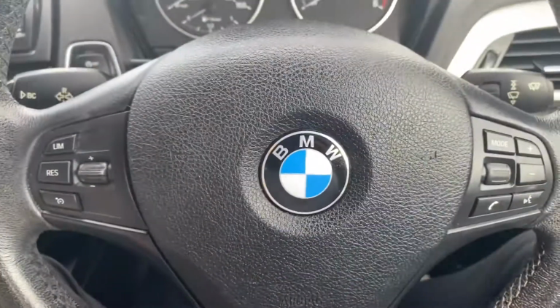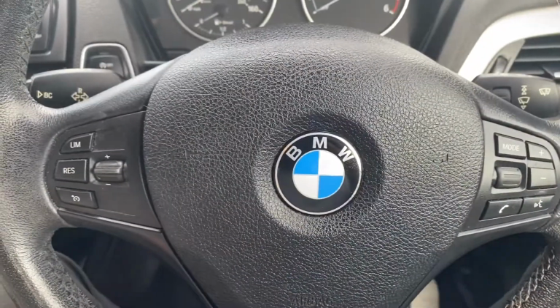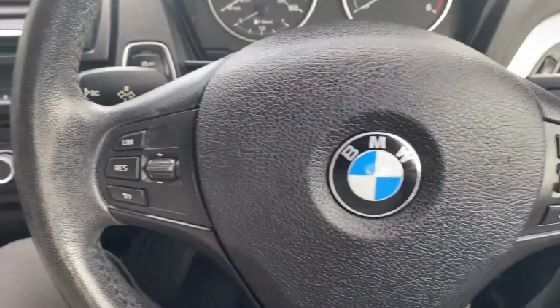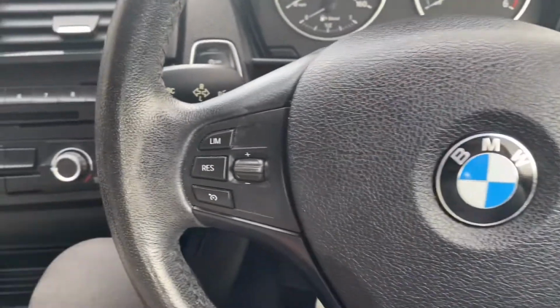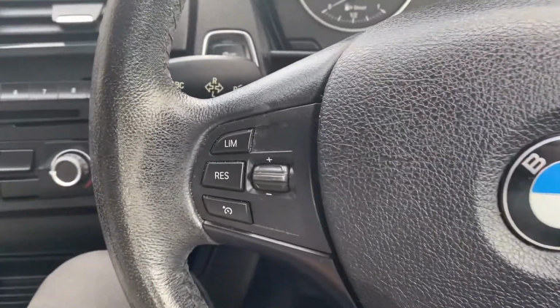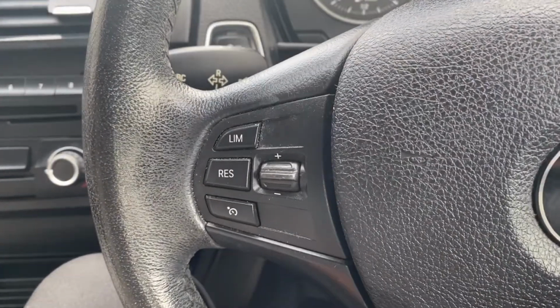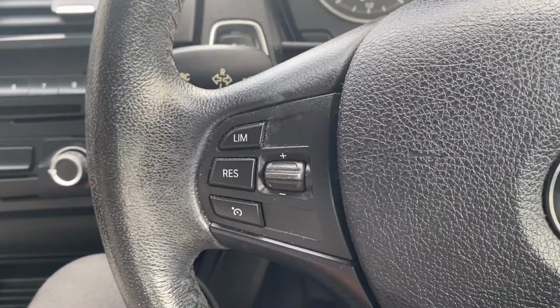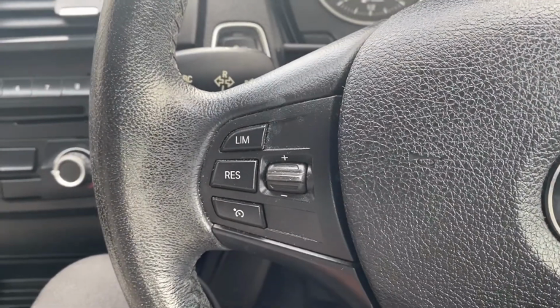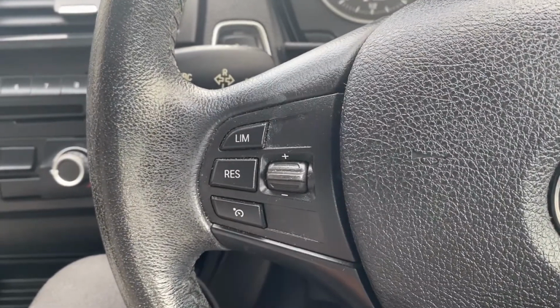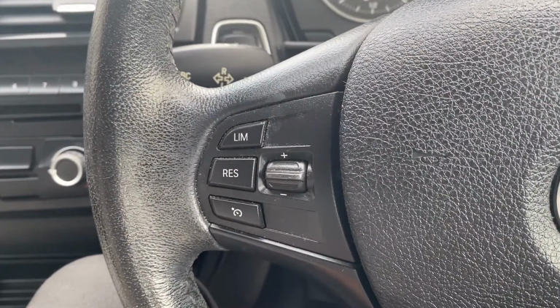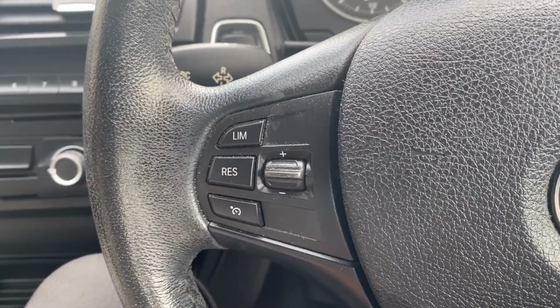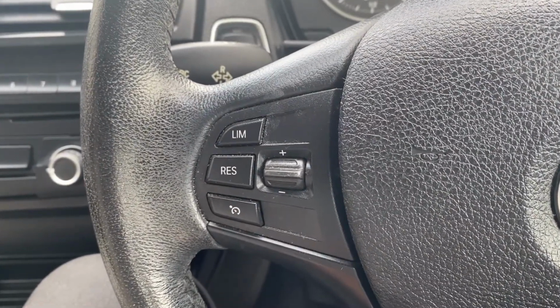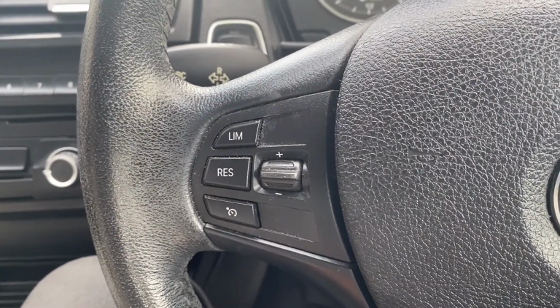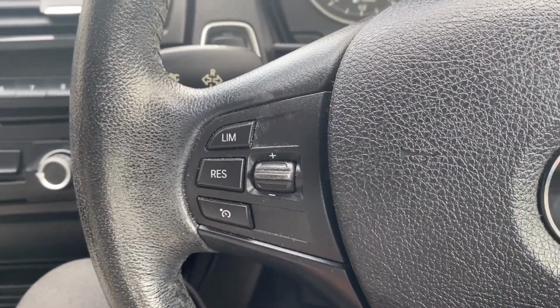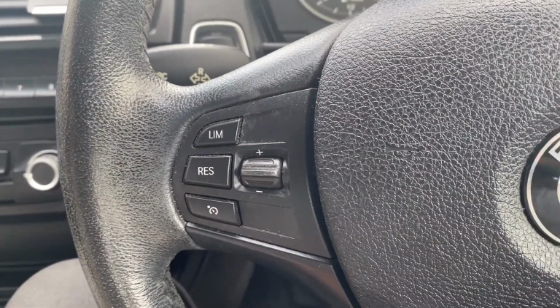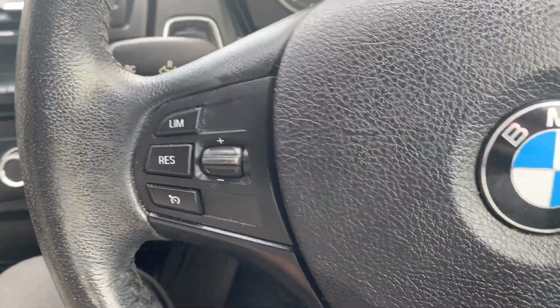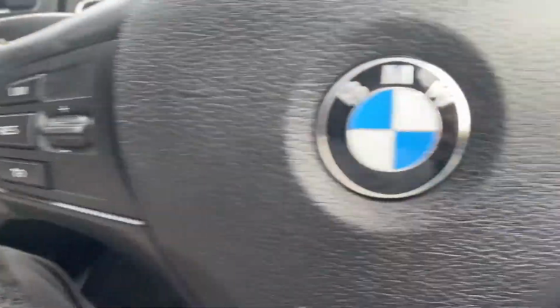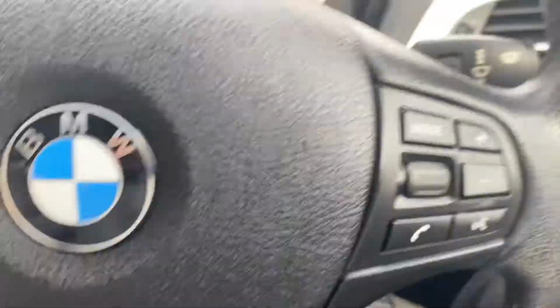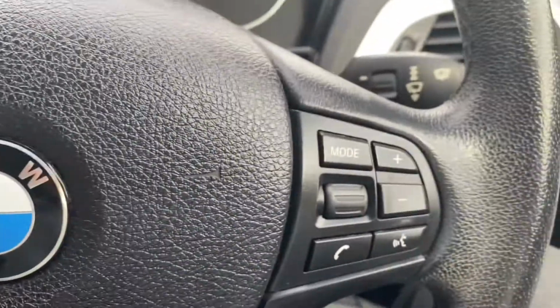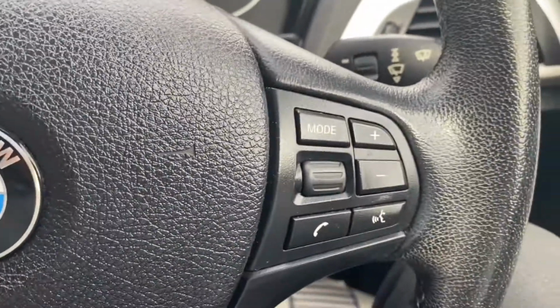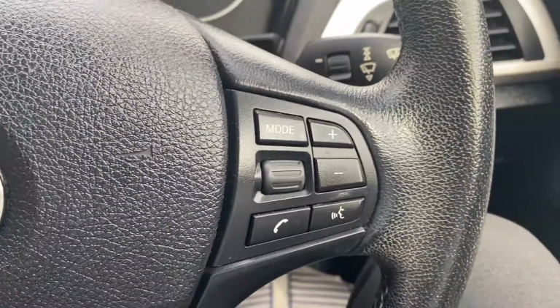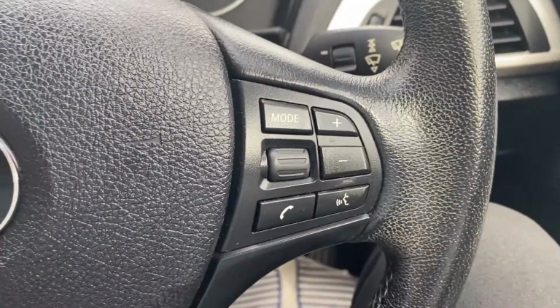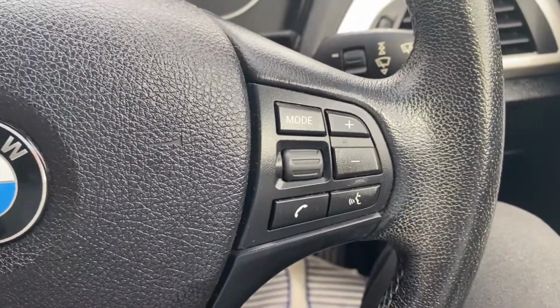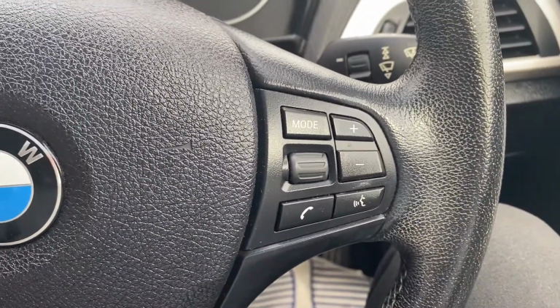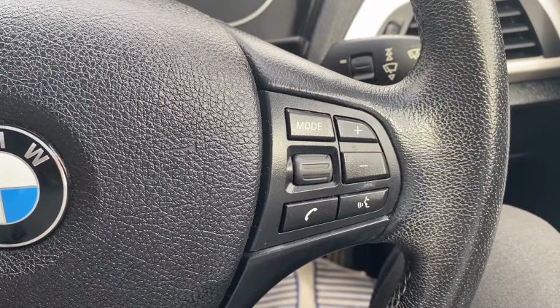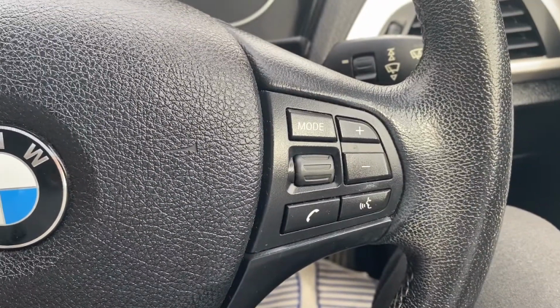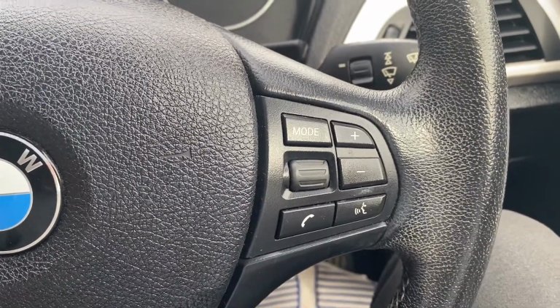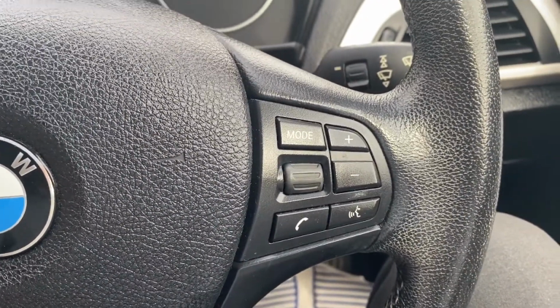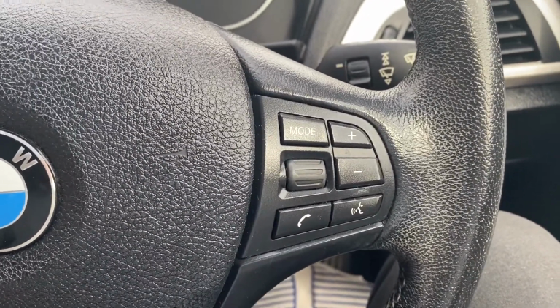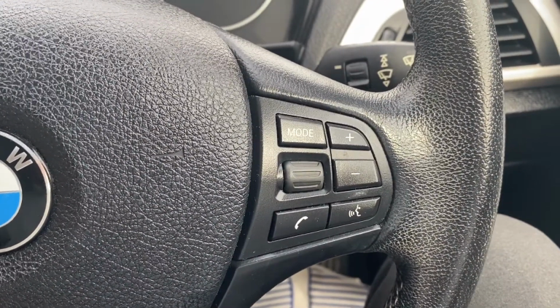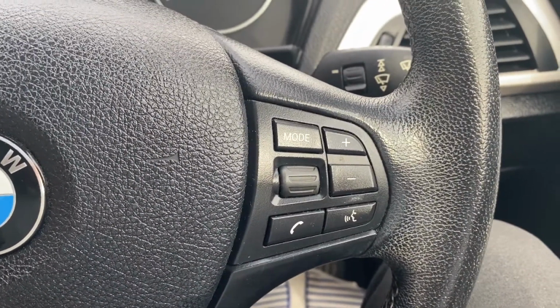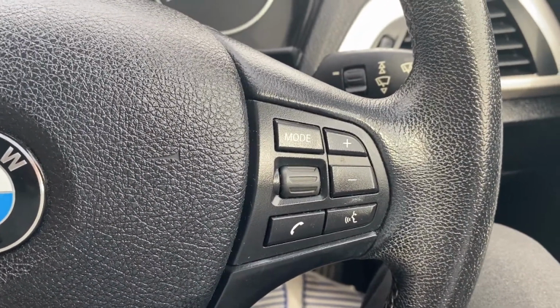Moving up onto the steering wheel, on the left-hand side you have the buttons for the cruise control and speed limiter, and on the right you have the buttons for the infotainment system including a push-to-talk button.